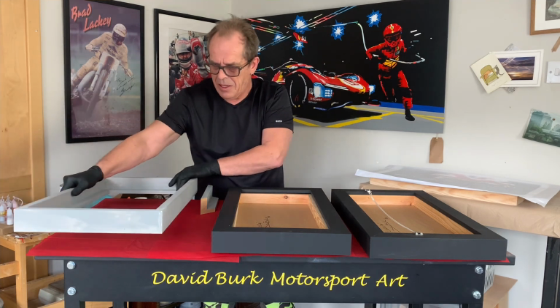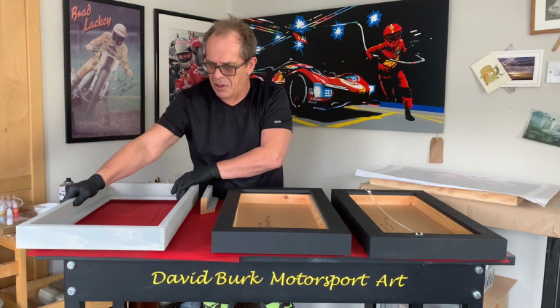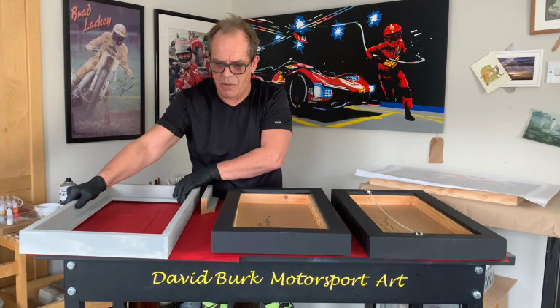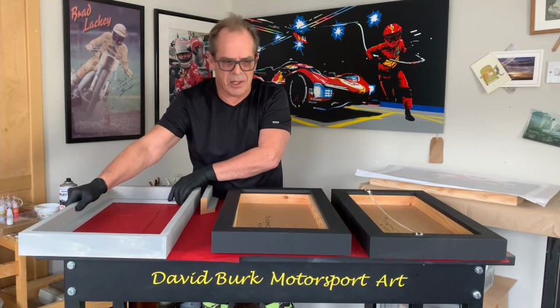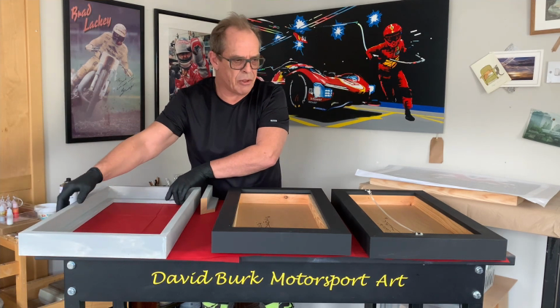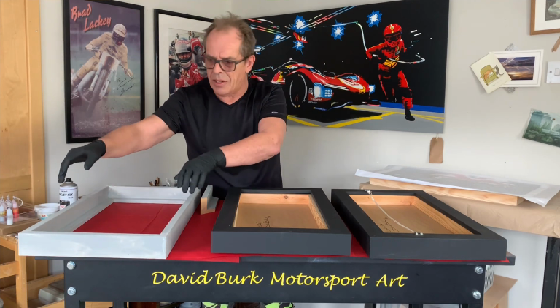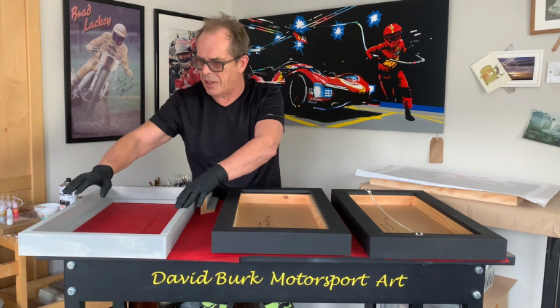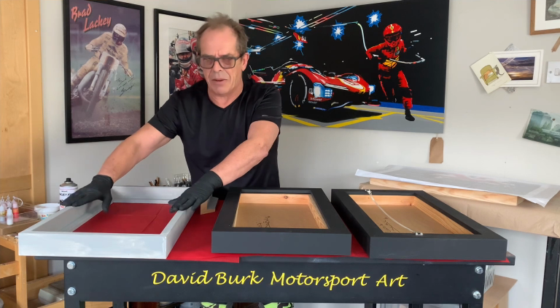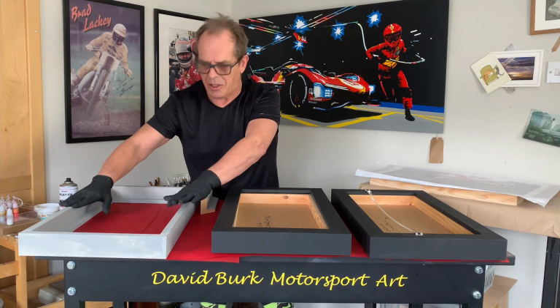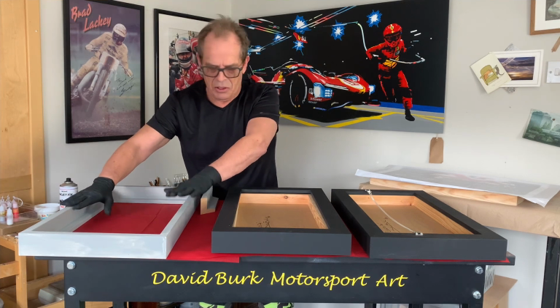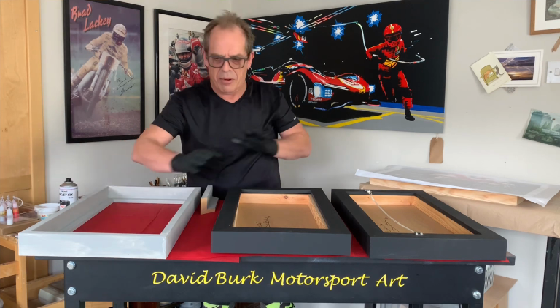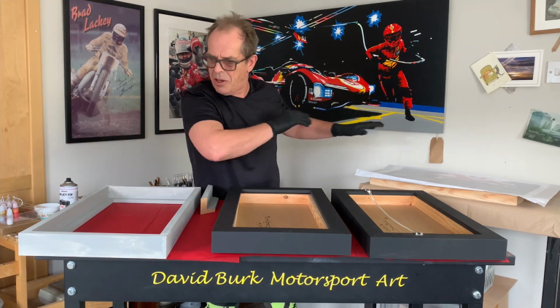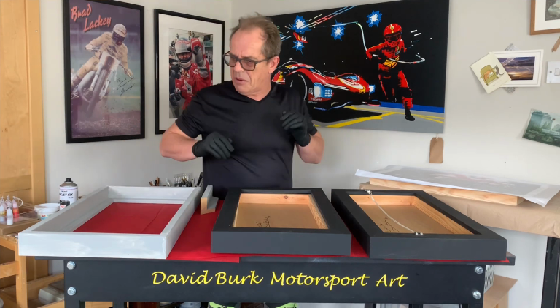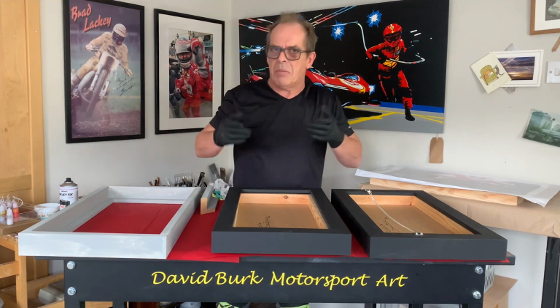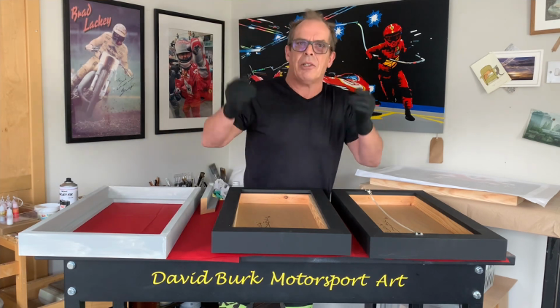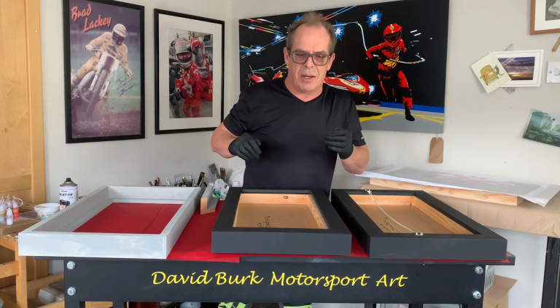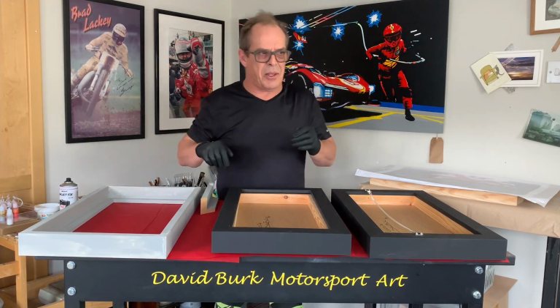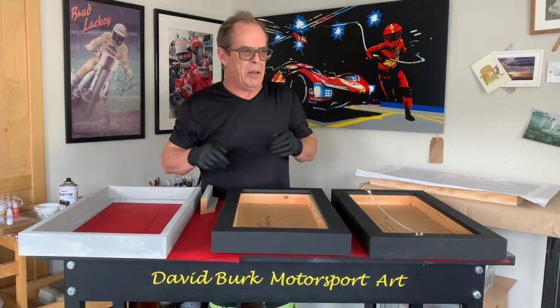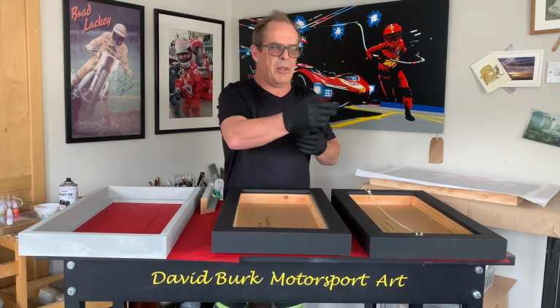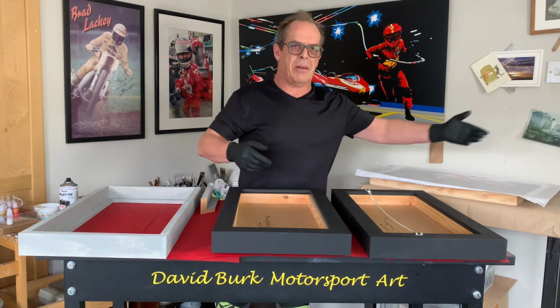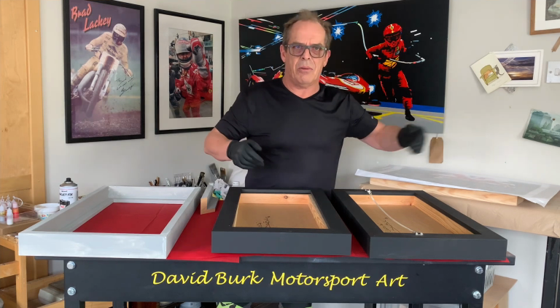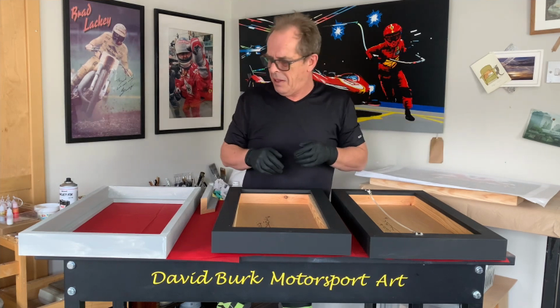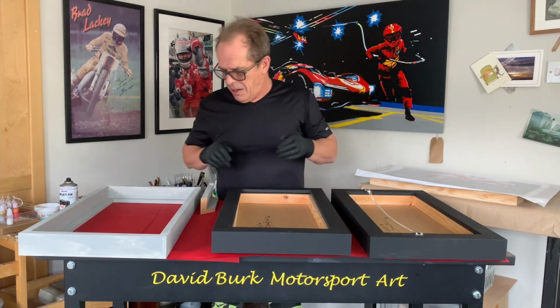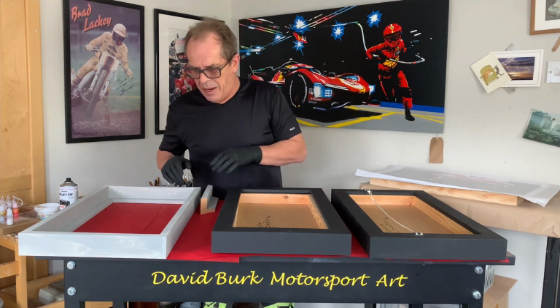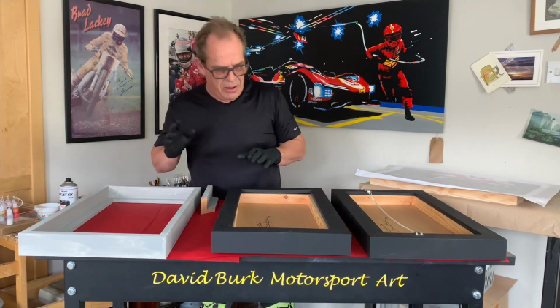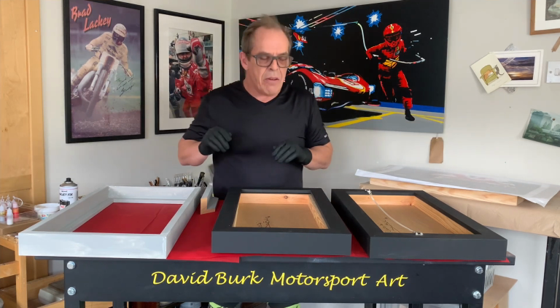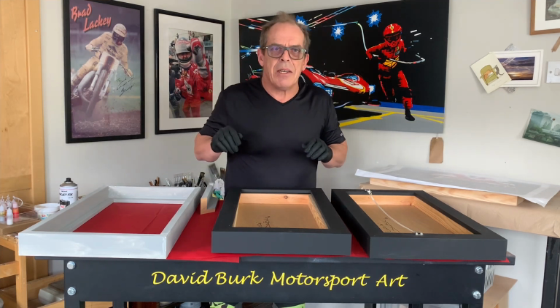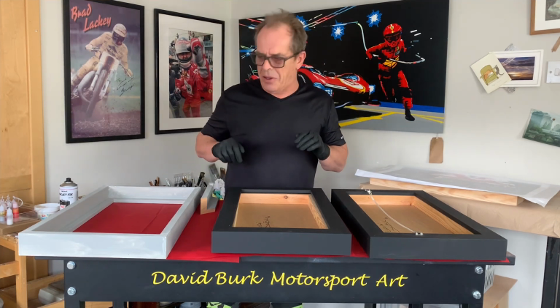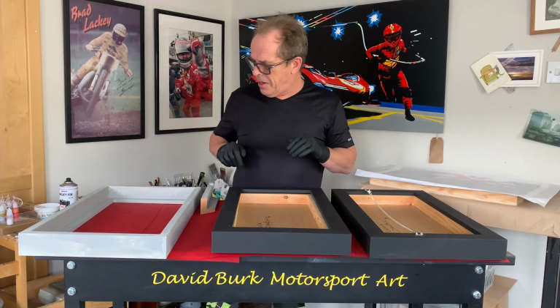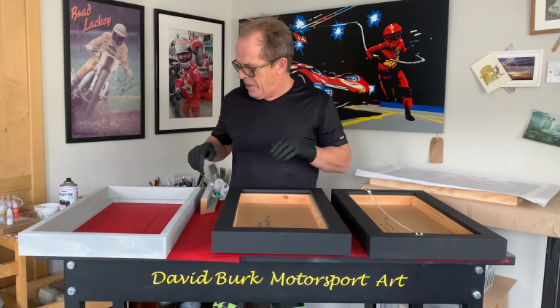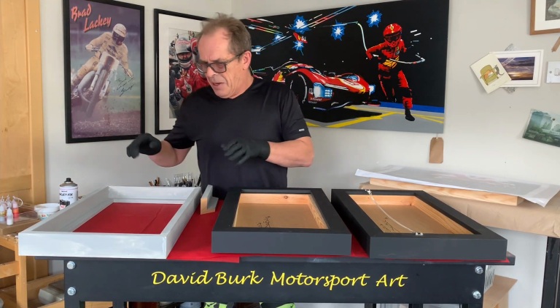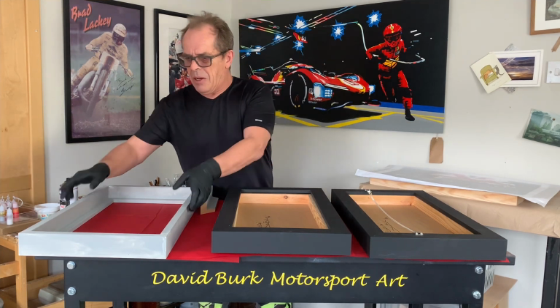I can assure you, very little electricity is used in the making of these — just the print itself, a bit of electric for the lights, music, kettle. Other than that, very green I think you'd agree.